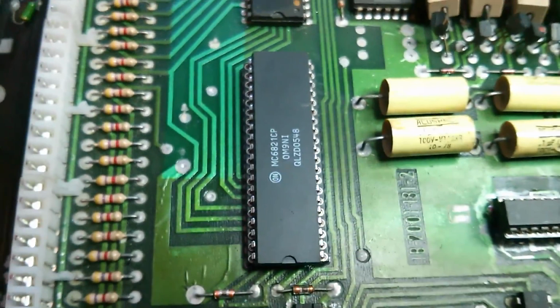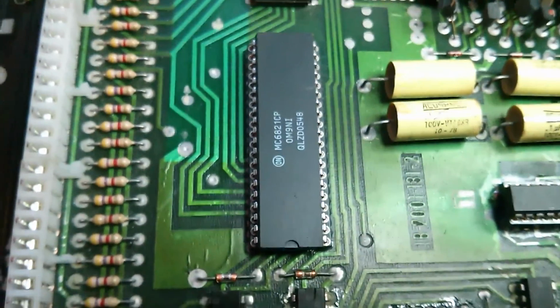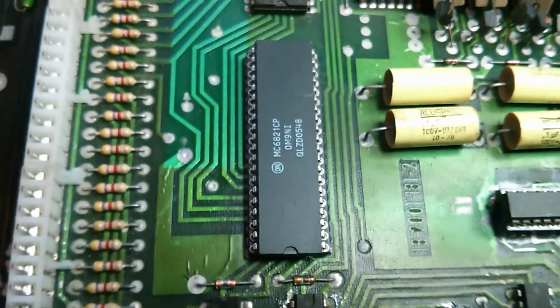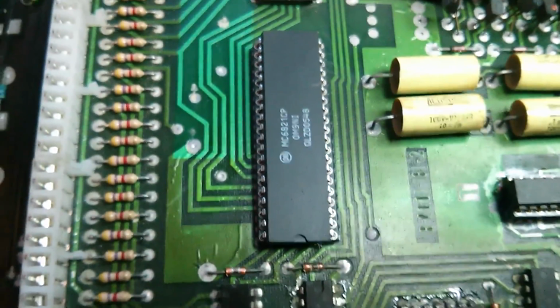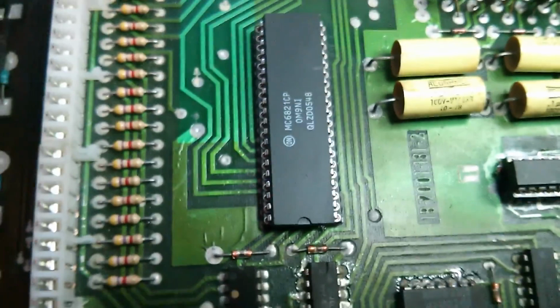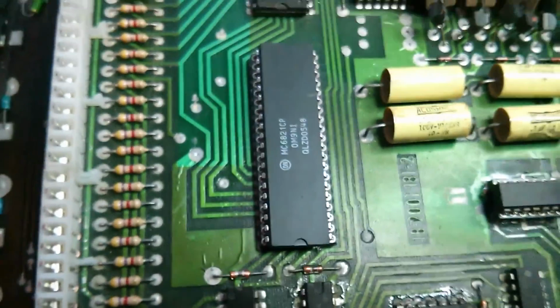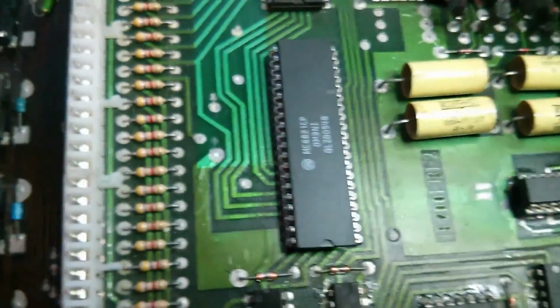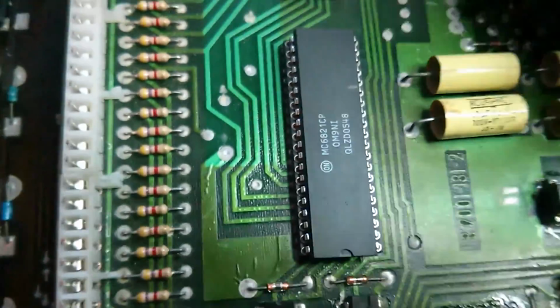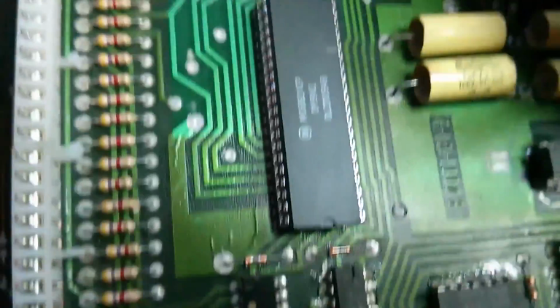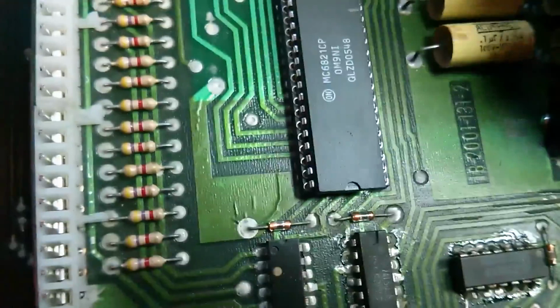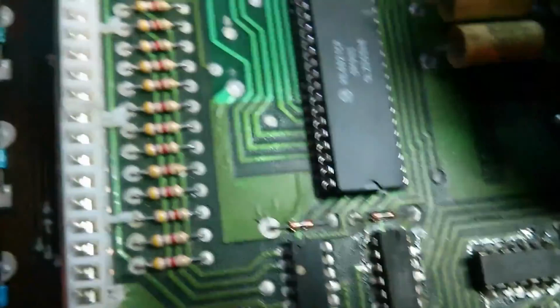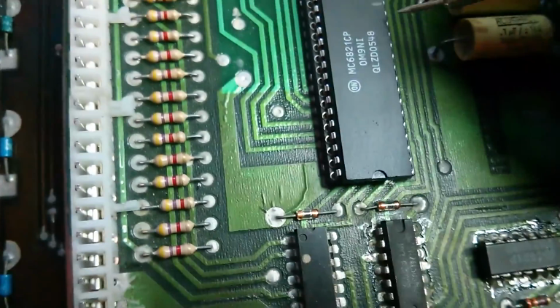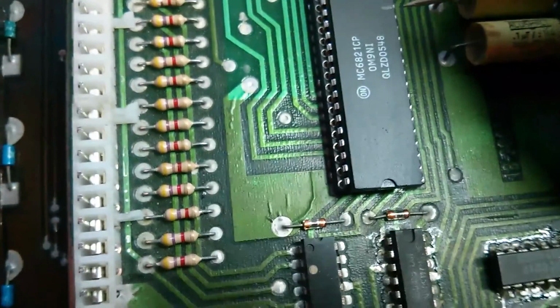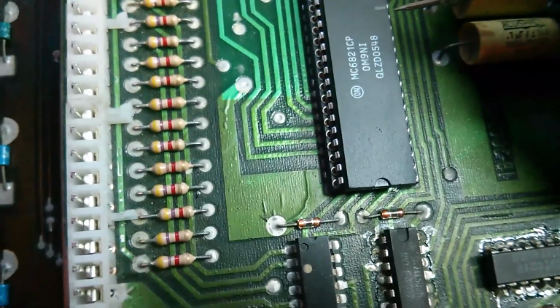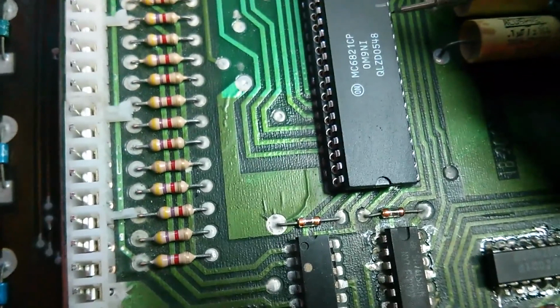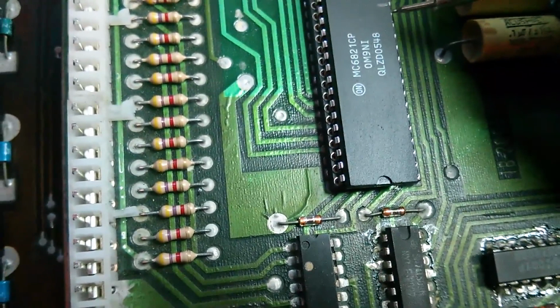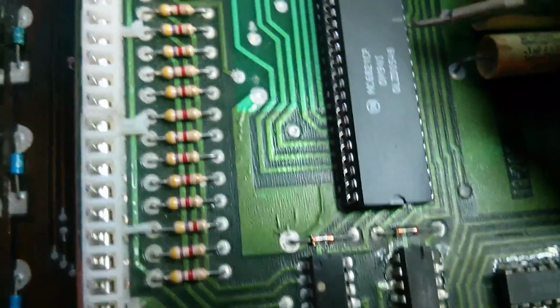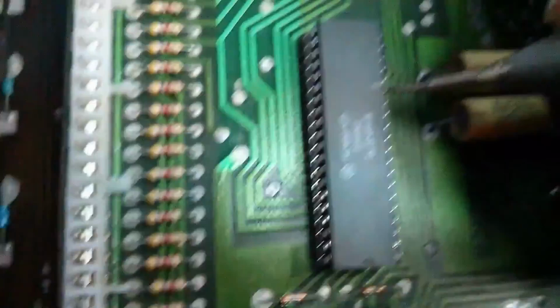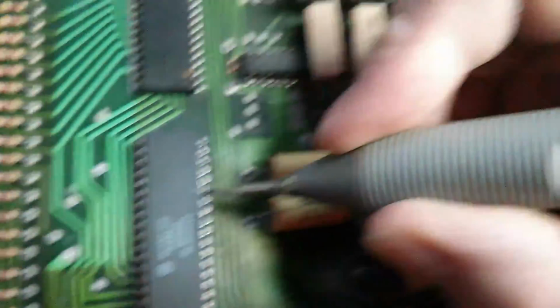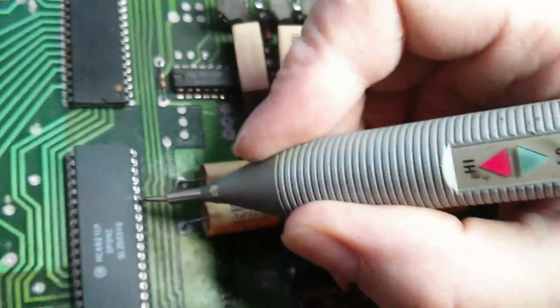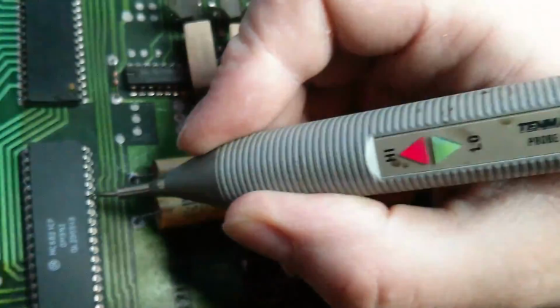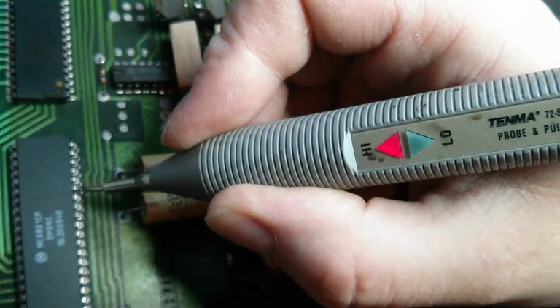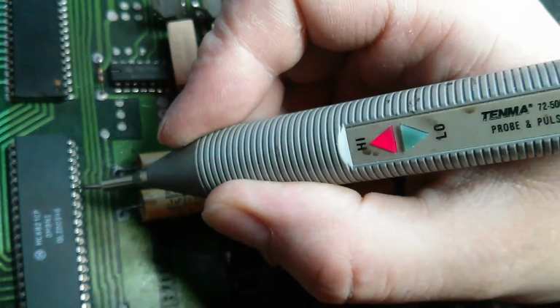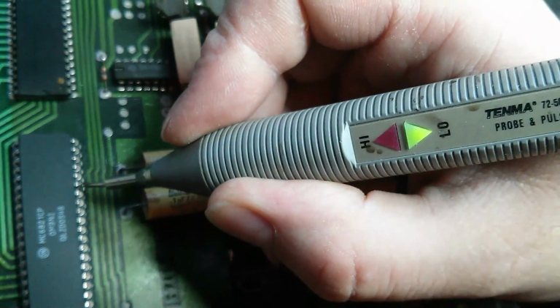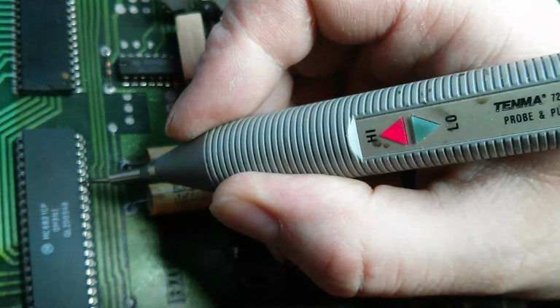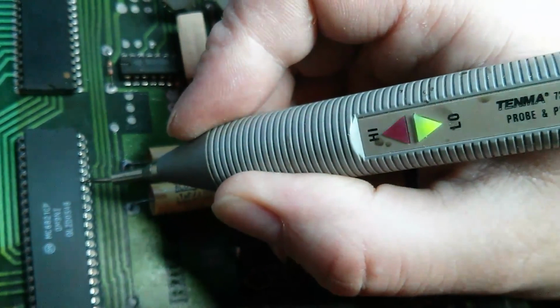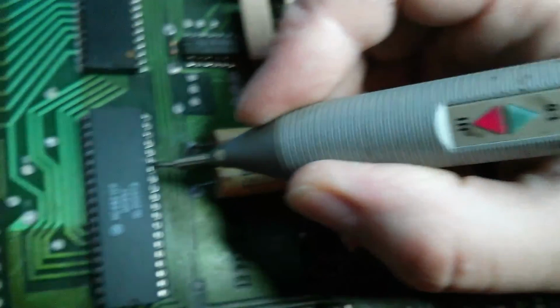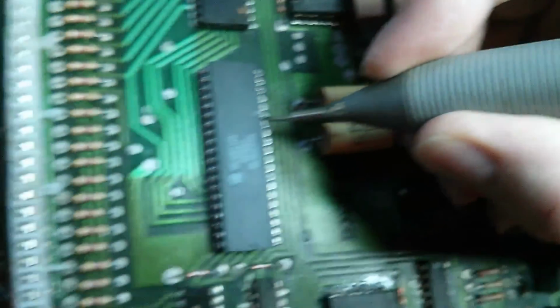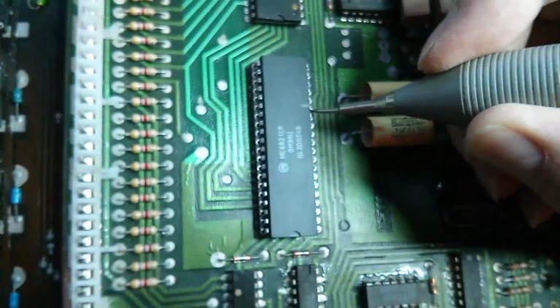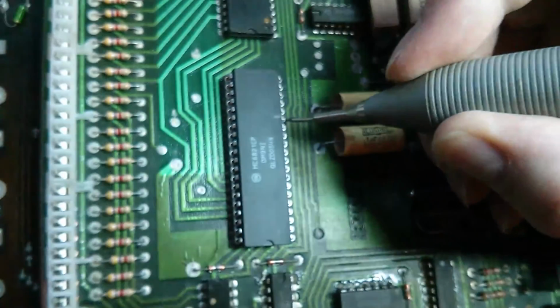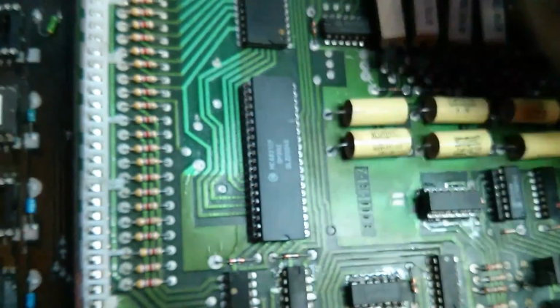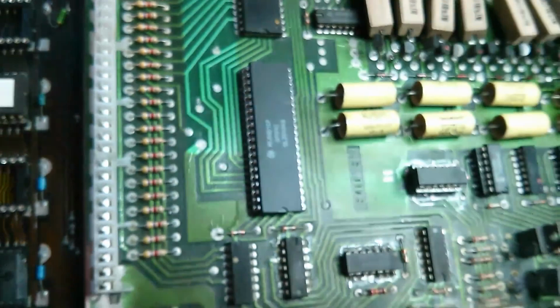We've got a brand new 6821 fitted in place. Let's just check that pin — that was bad — and now we're getting correct signals. That's a successful replacement.